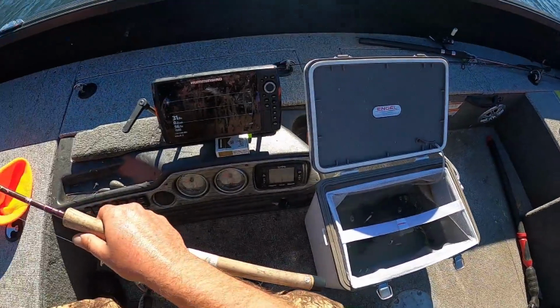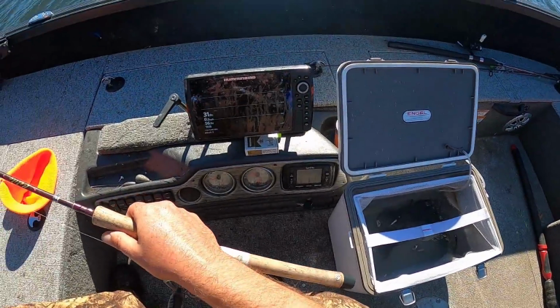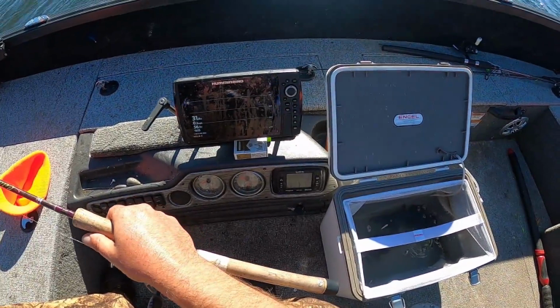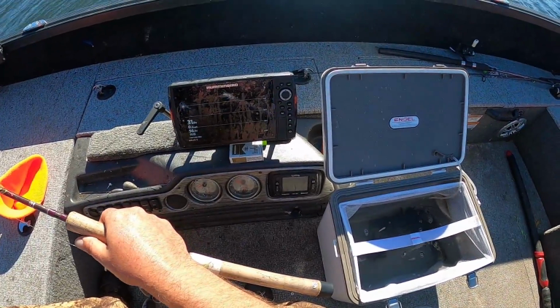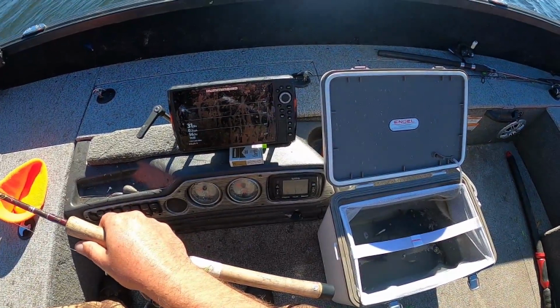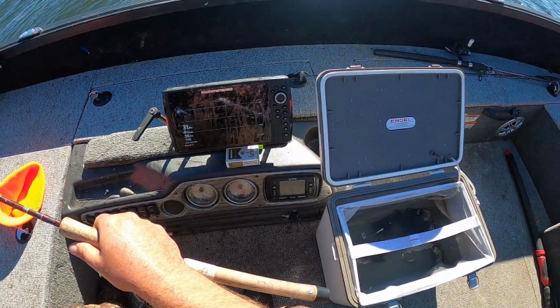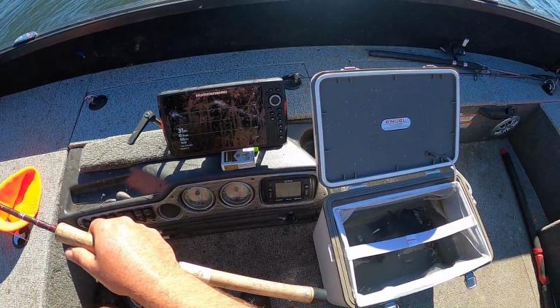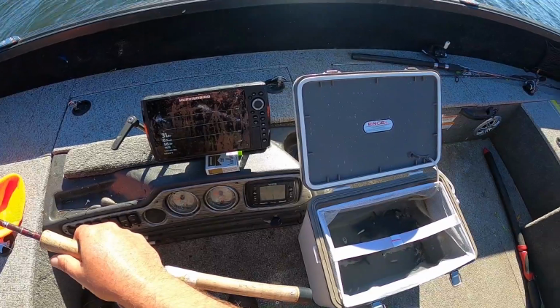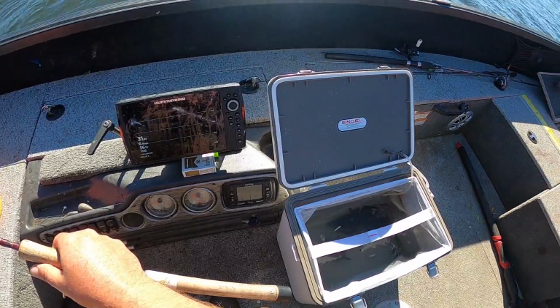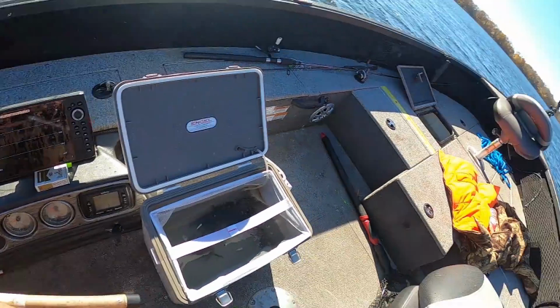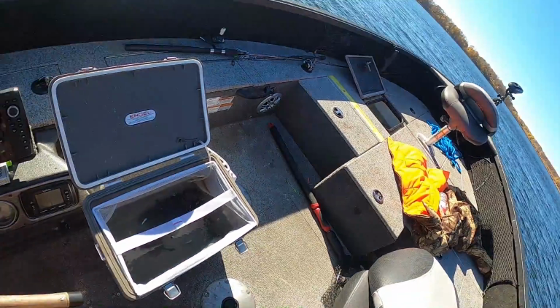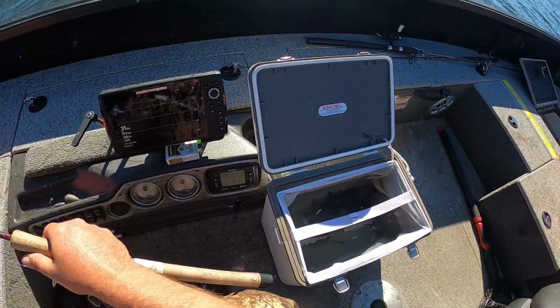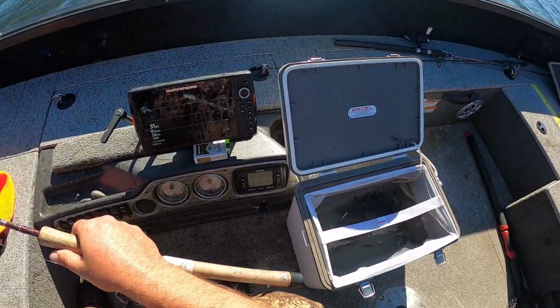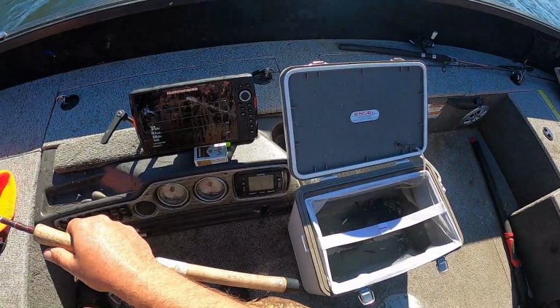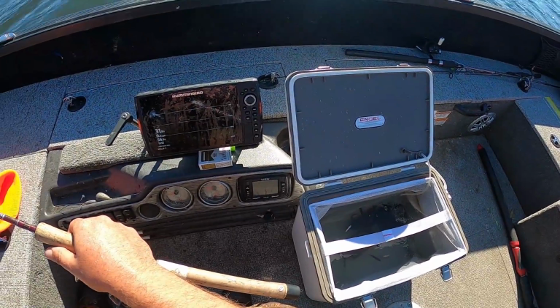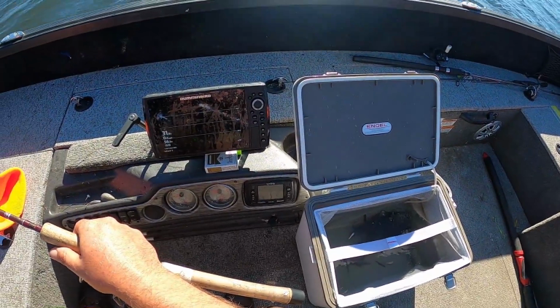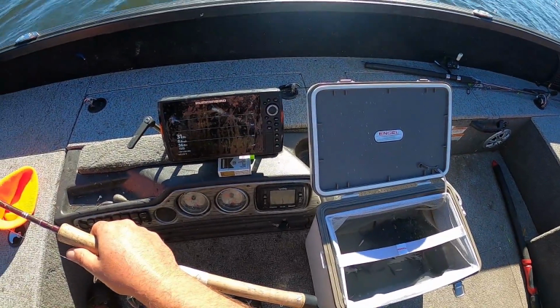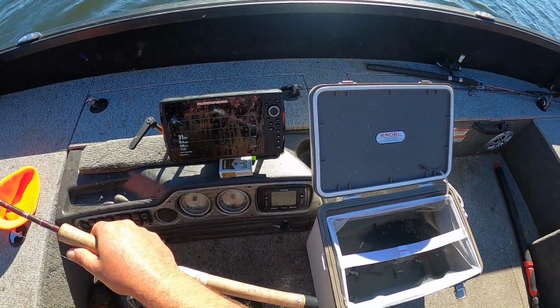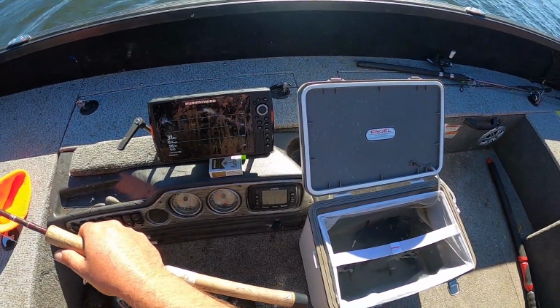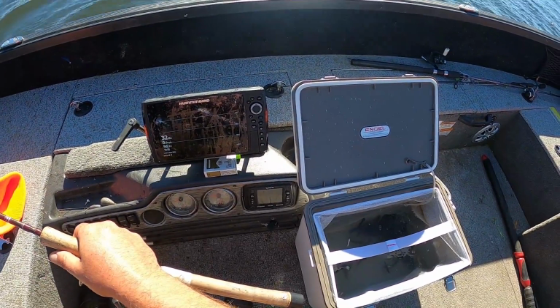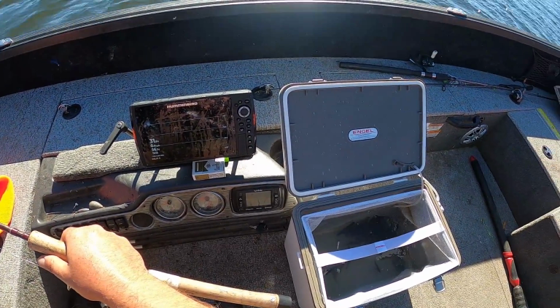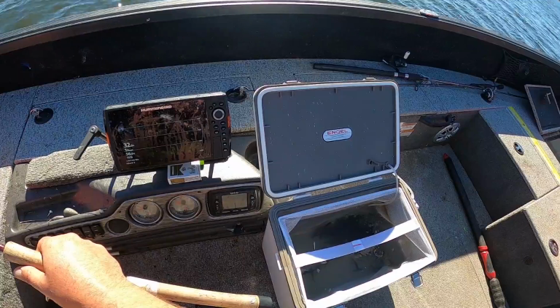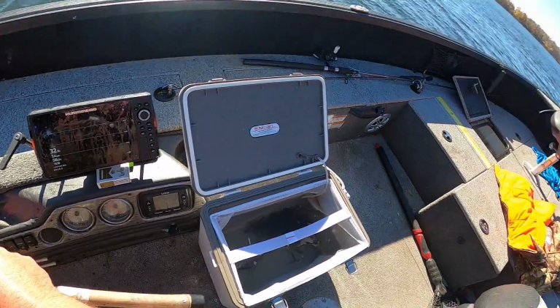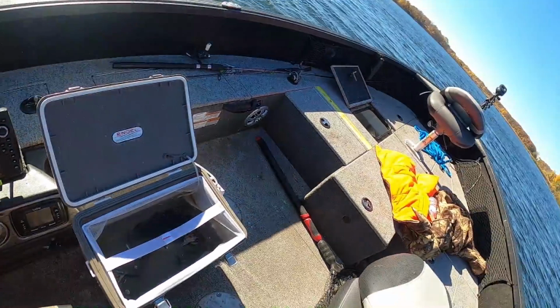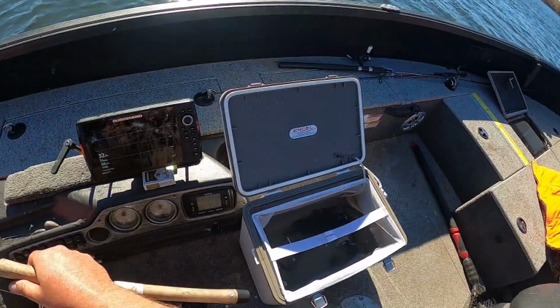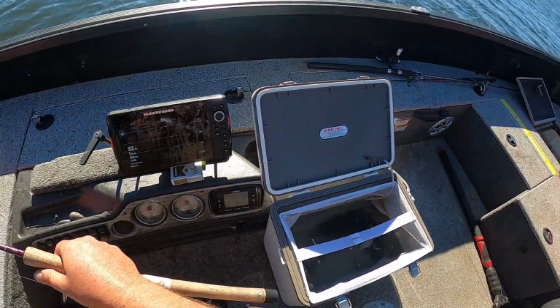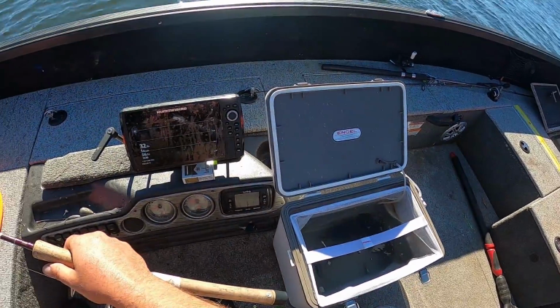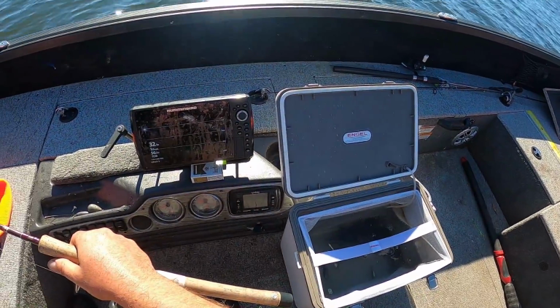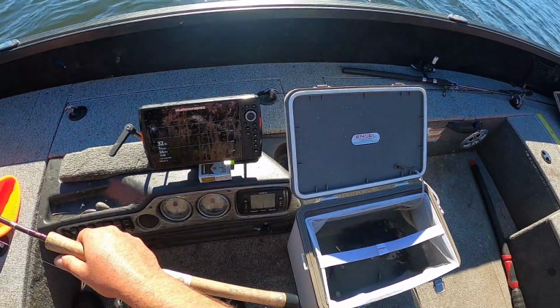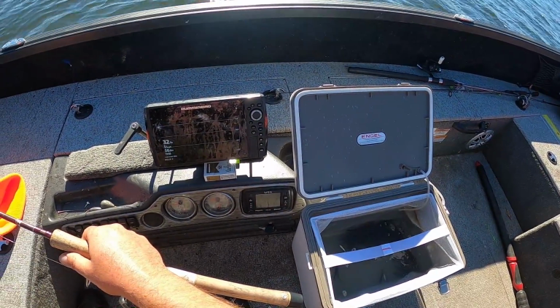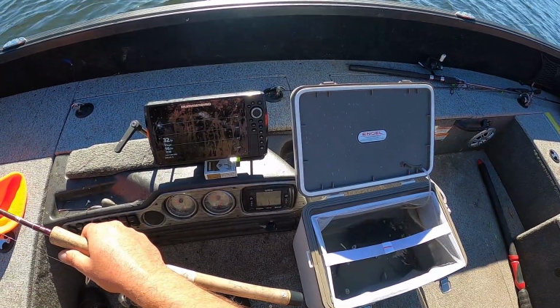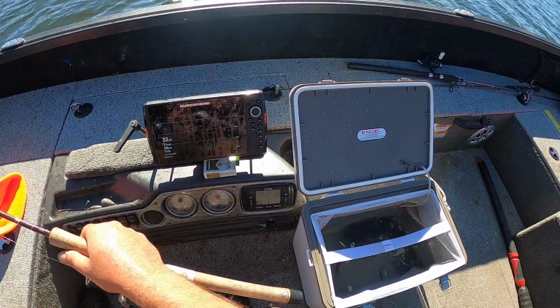I just drive around using down imaging by Minn Kota. I like to have at least four or five fish on the screen. It's kind of hard to get the boat right on top of them most of the time.